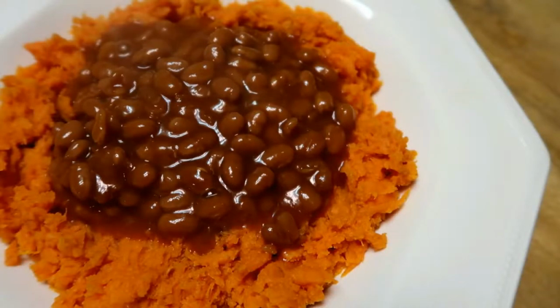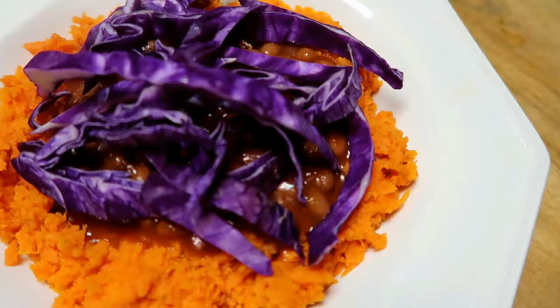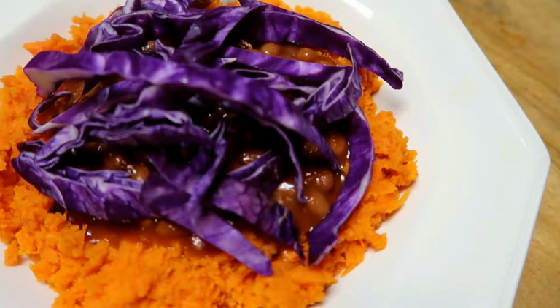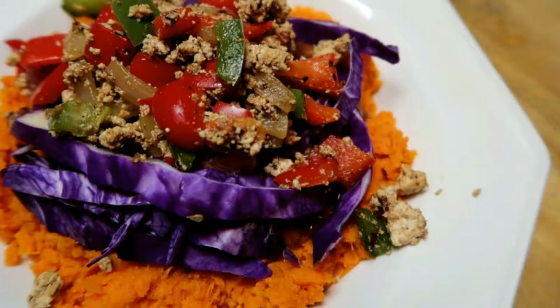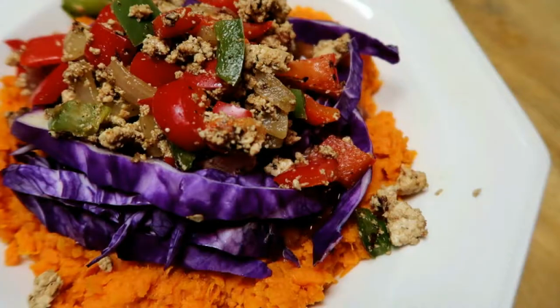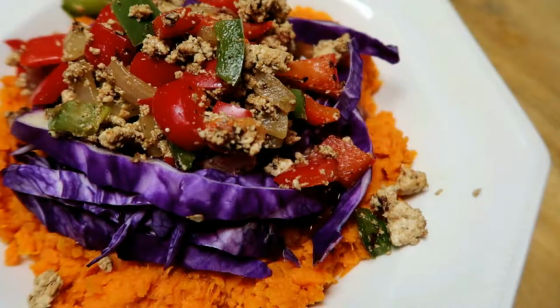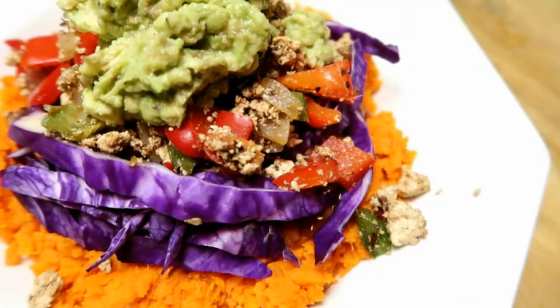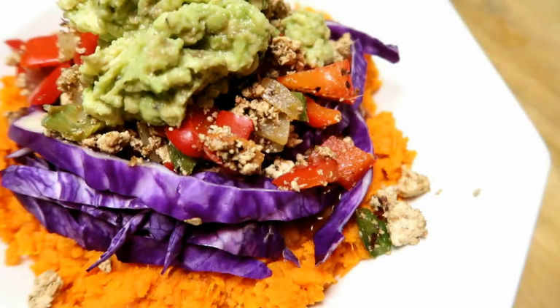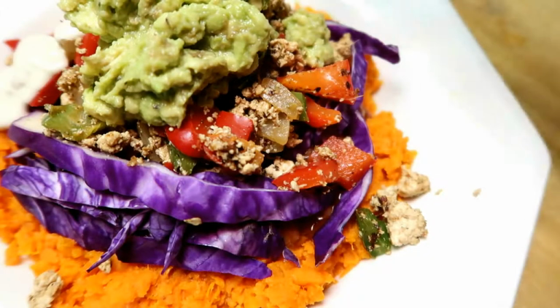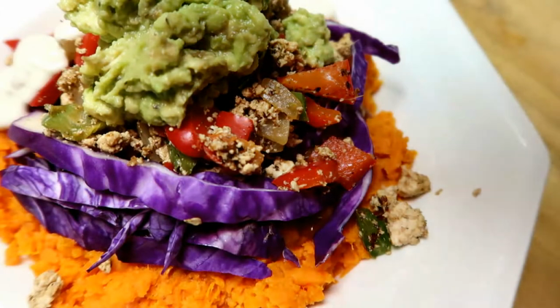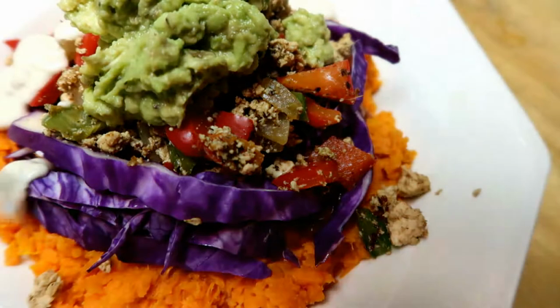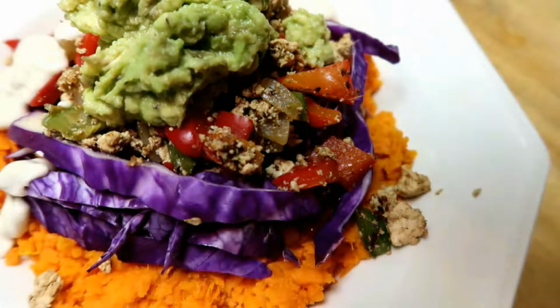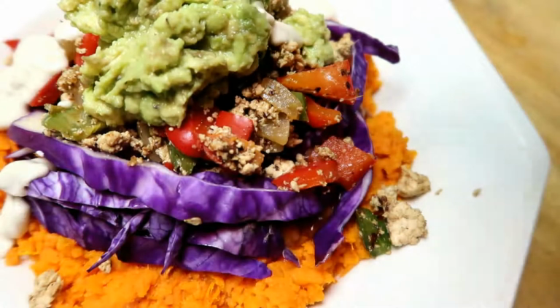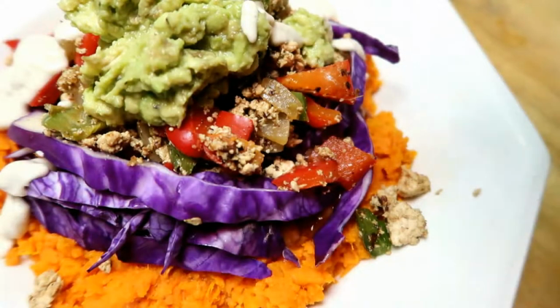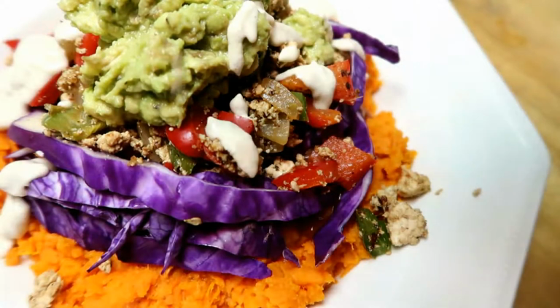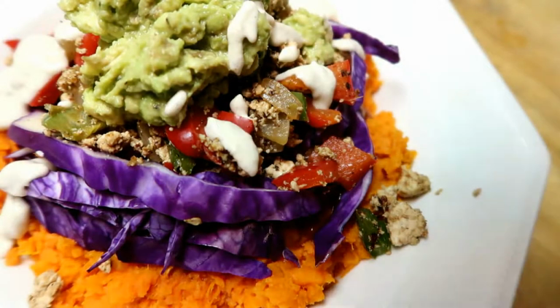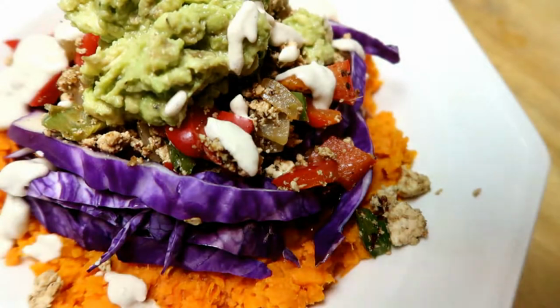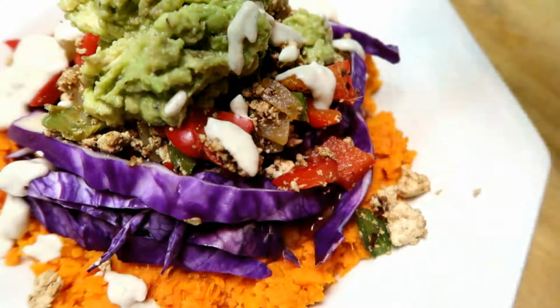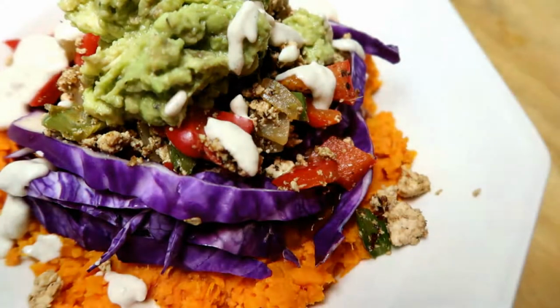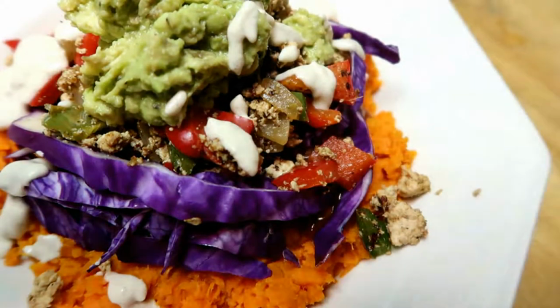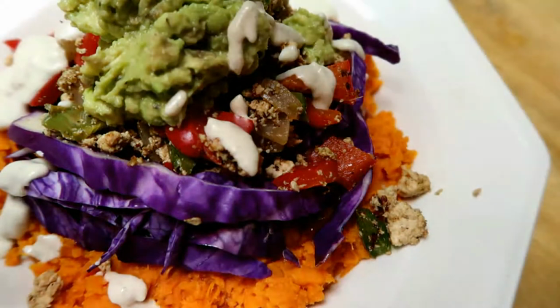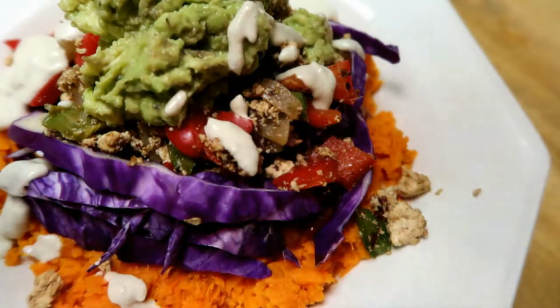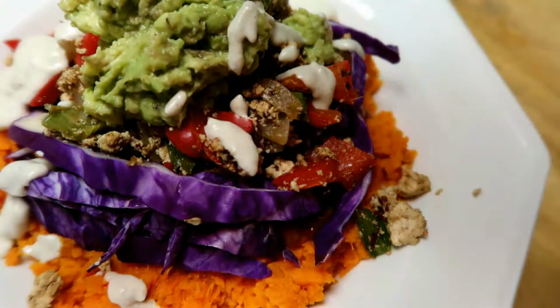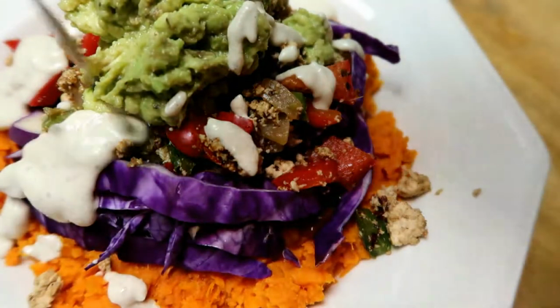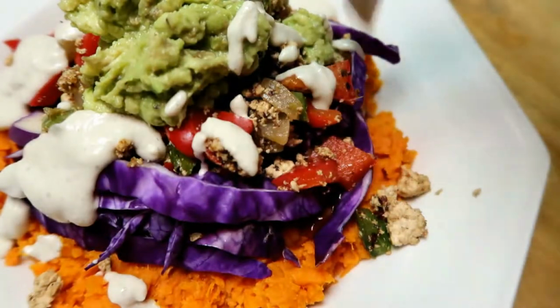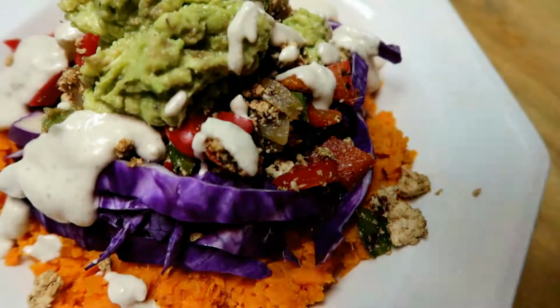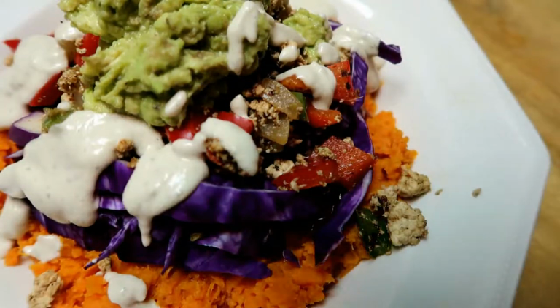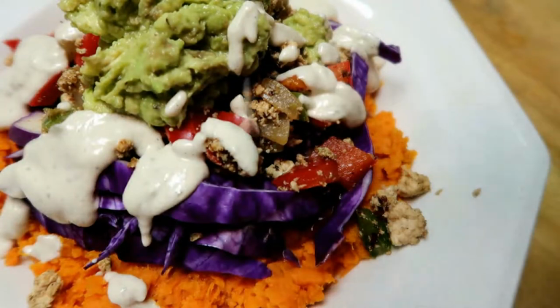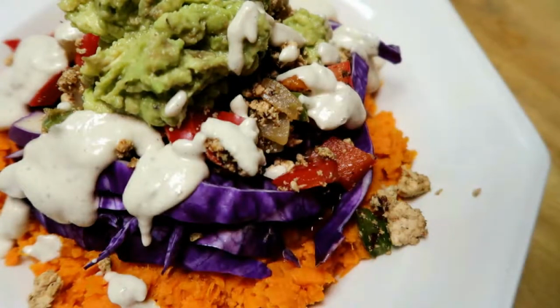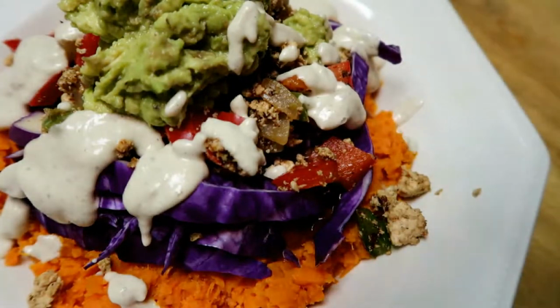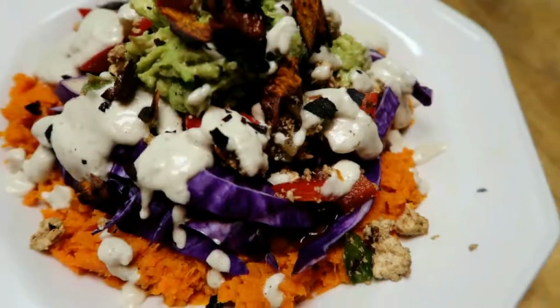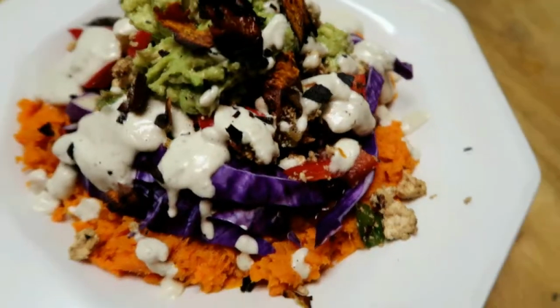Then build it onto your sweet potatoes — just mash the sweet potato up and top it off with your baked beans, cabbage, your cooked vegetables, guacamole, and the cashew sauce.